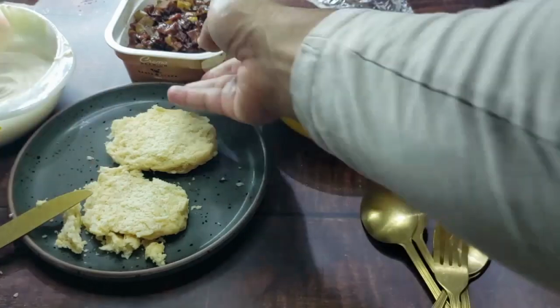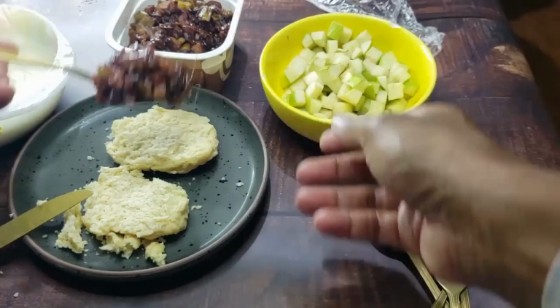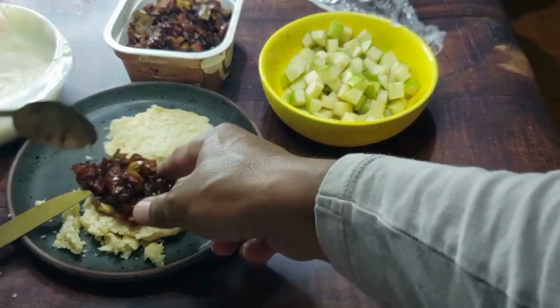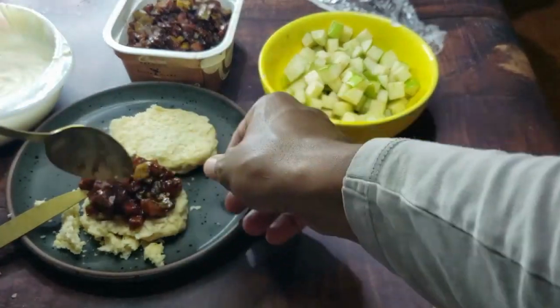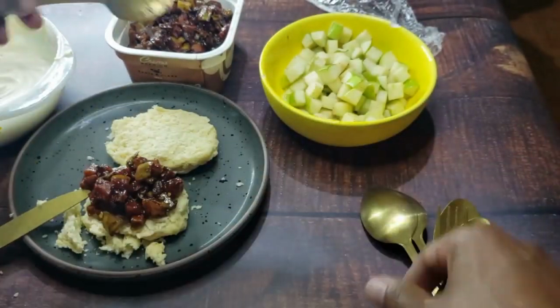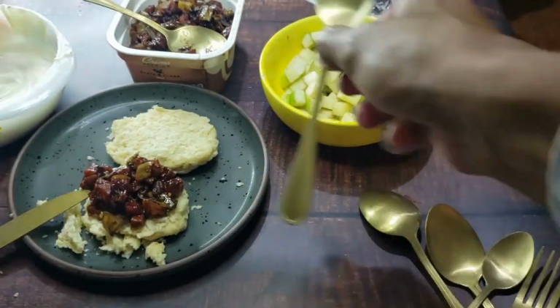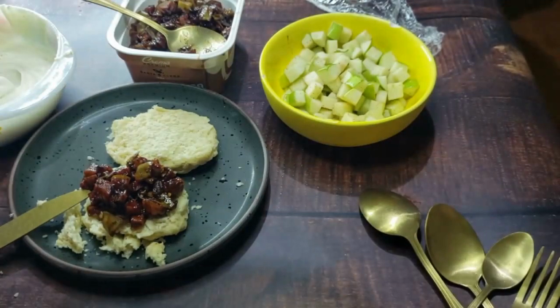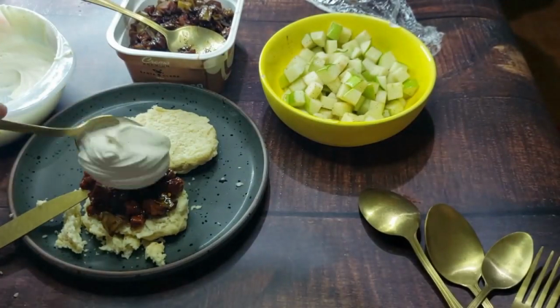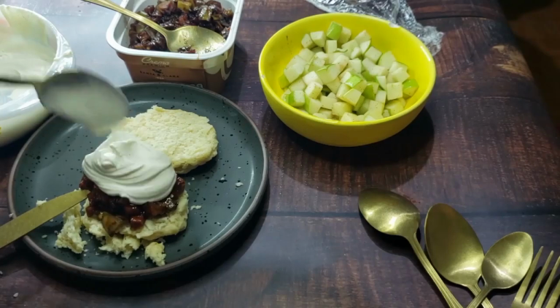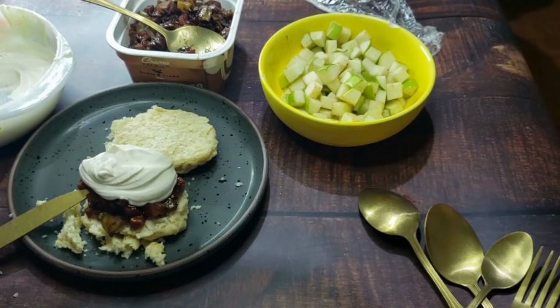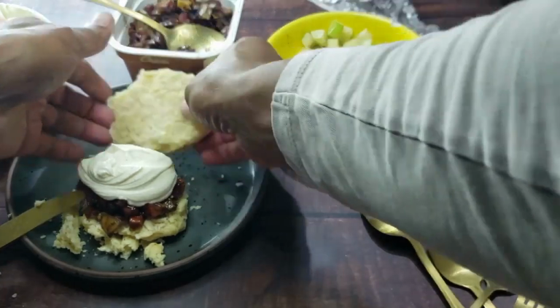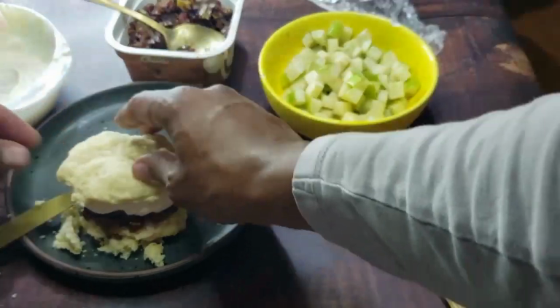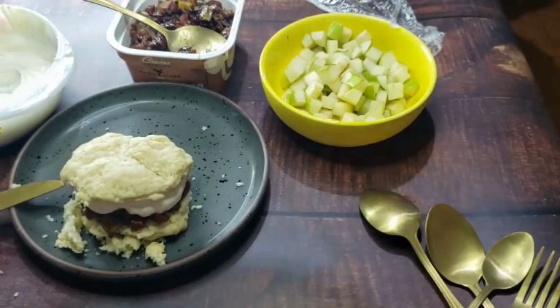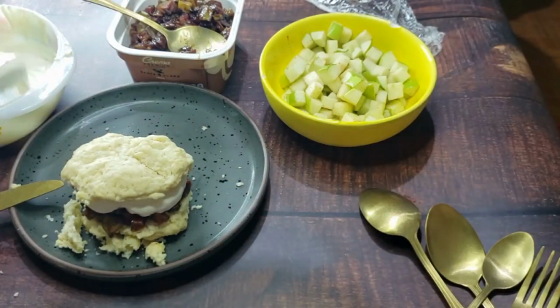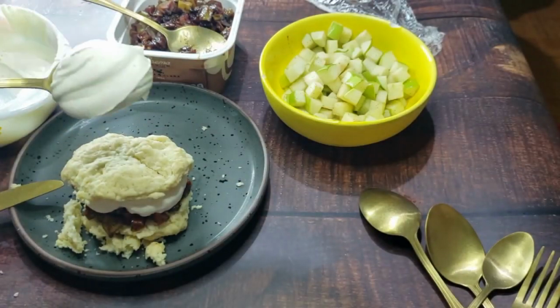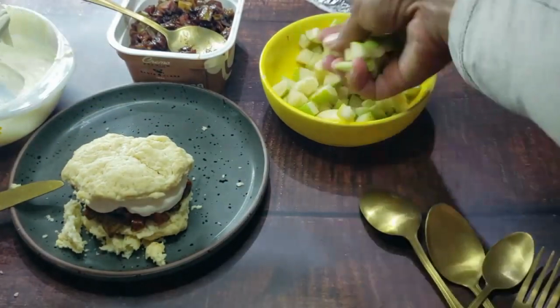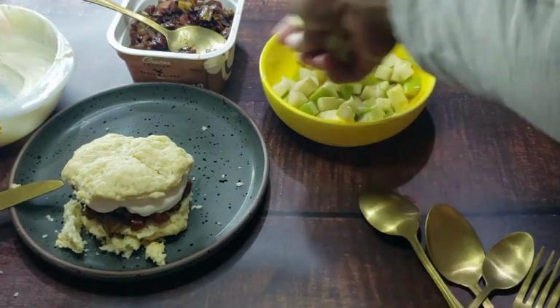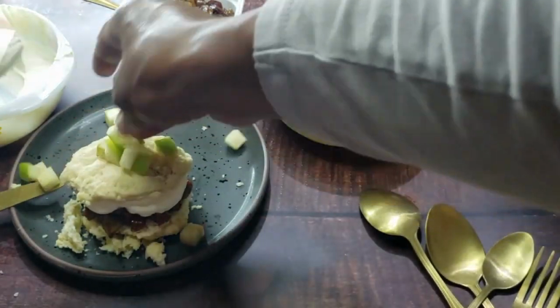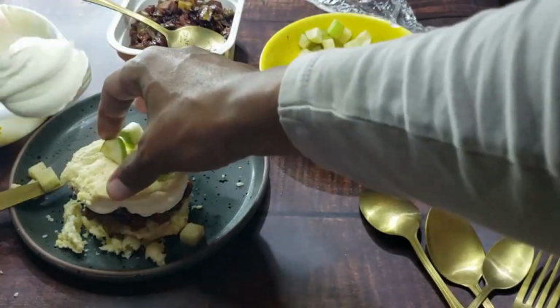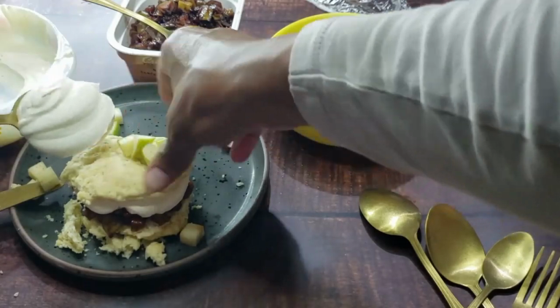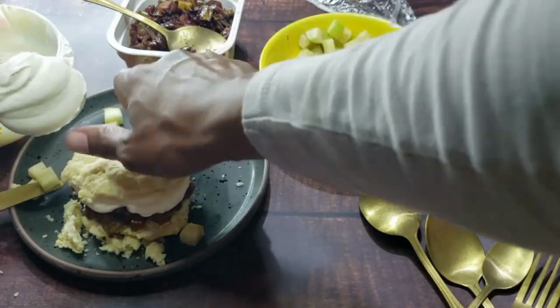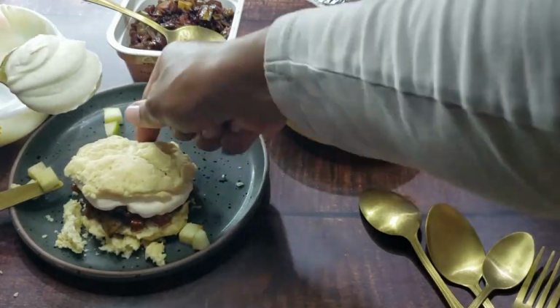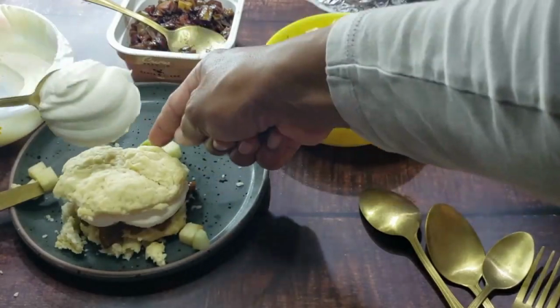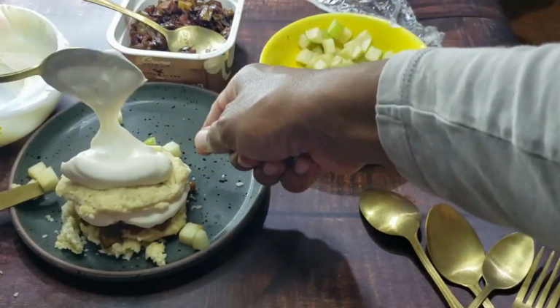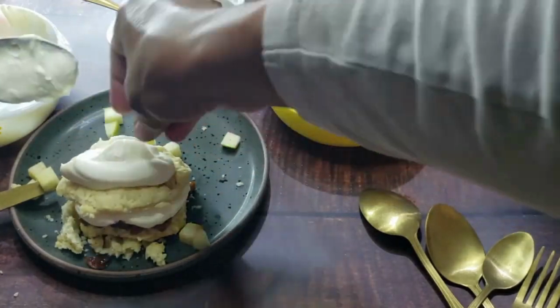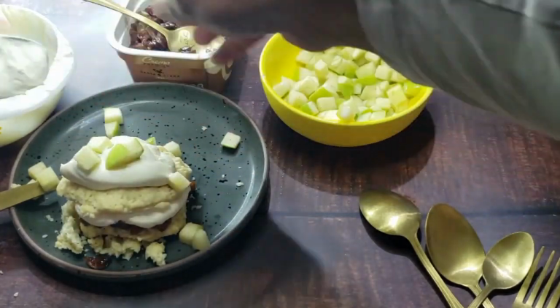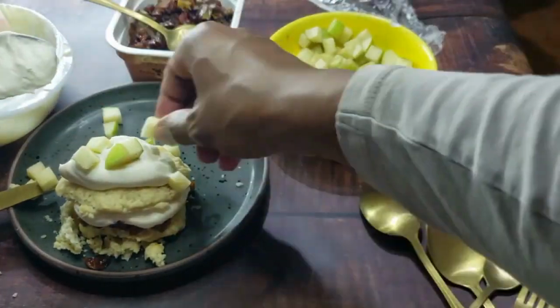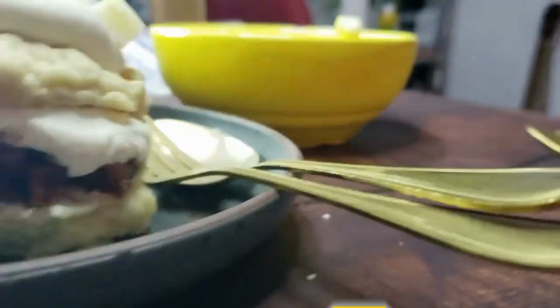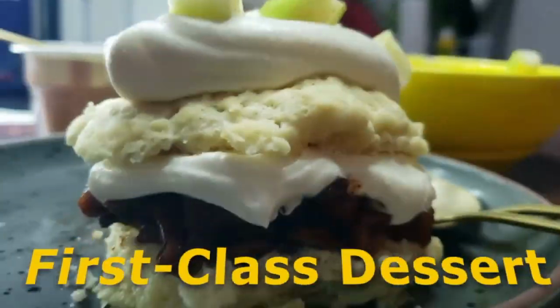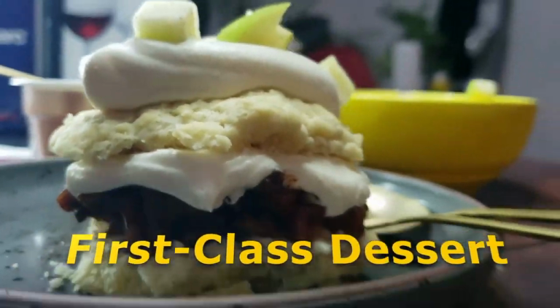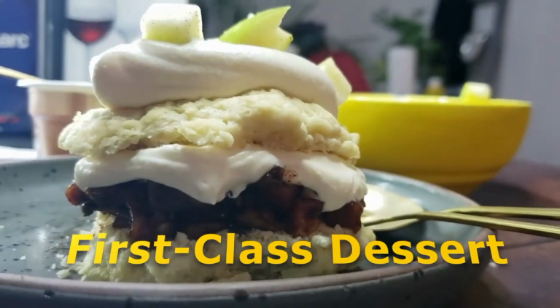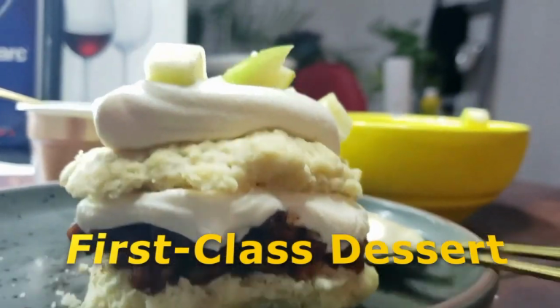Now we can put everything together. You can serve the biscuits a bit warm with the warm preserves, chilled cream, and a few fresh dices of Granny Smith for good measure. Maybe these are components you've had before, but have you ever had them together? My friend called this a first-class dessert.